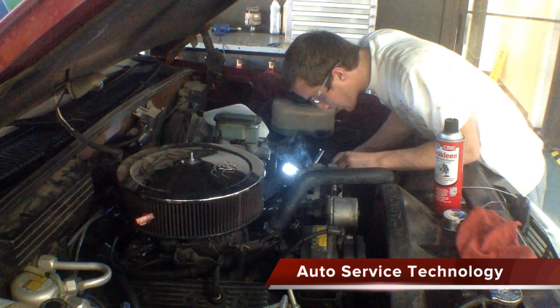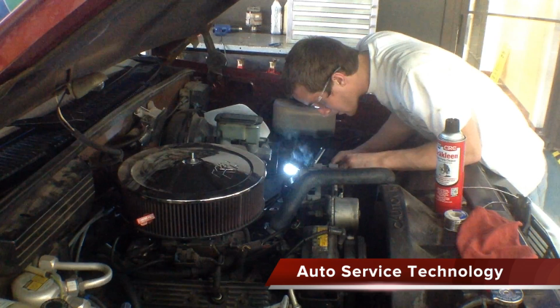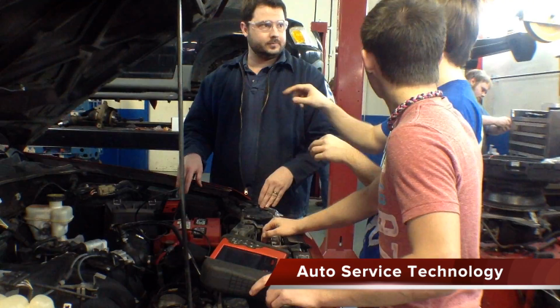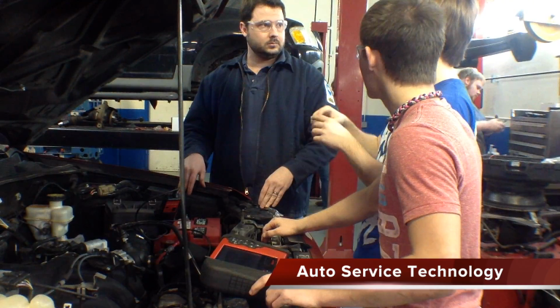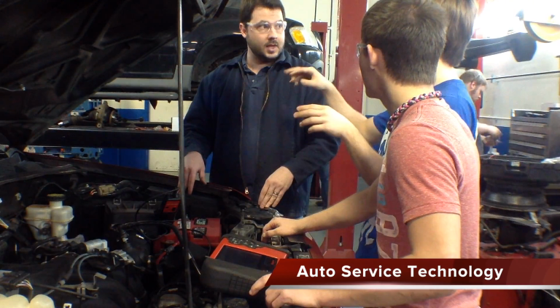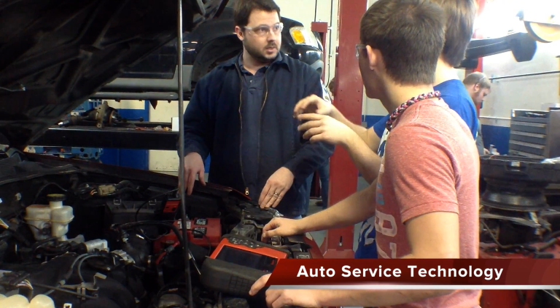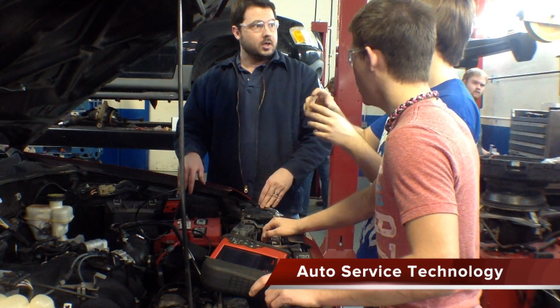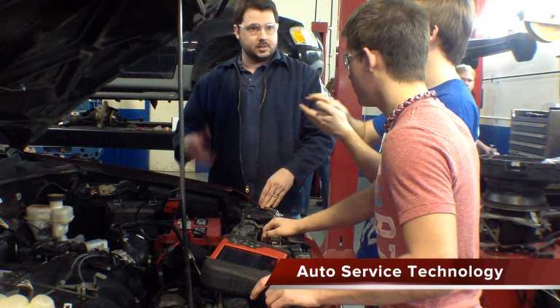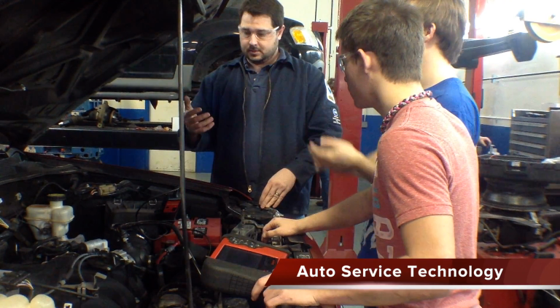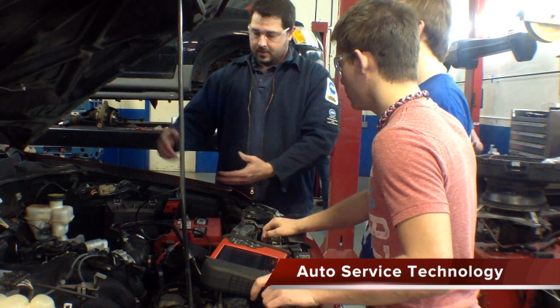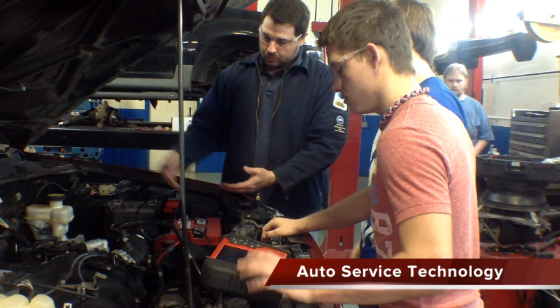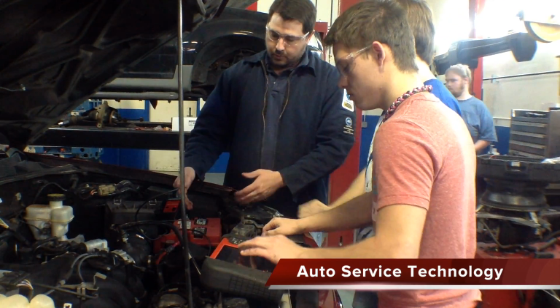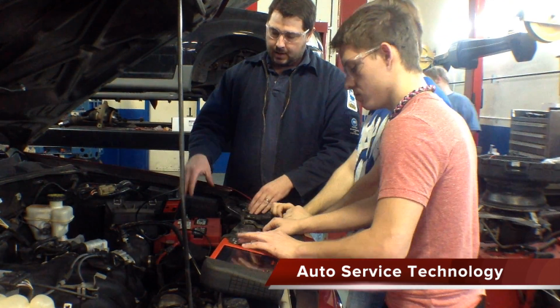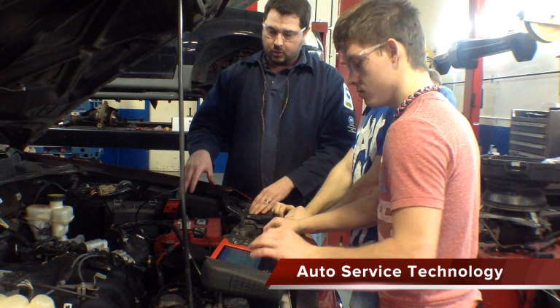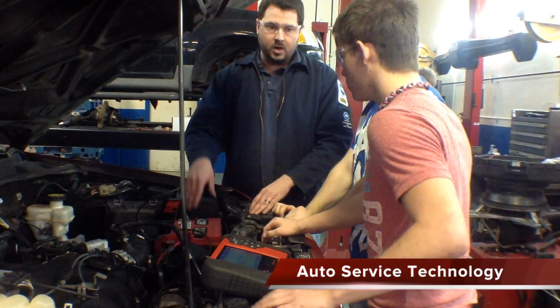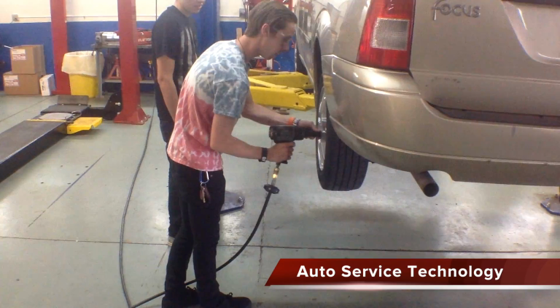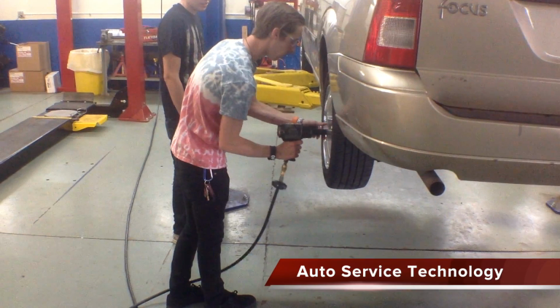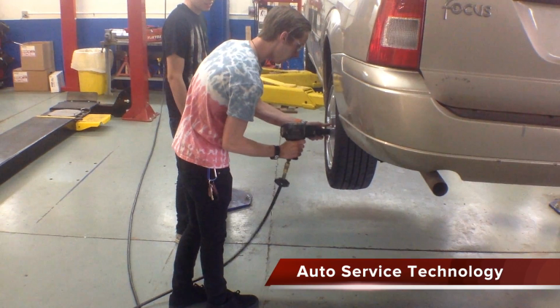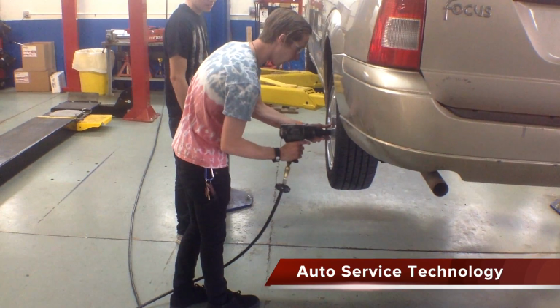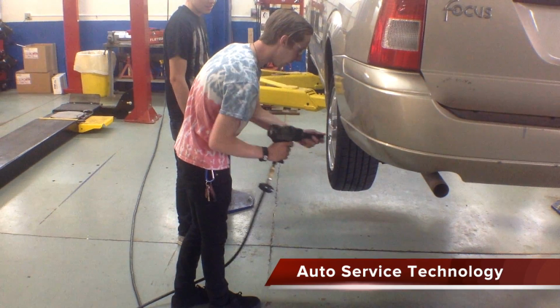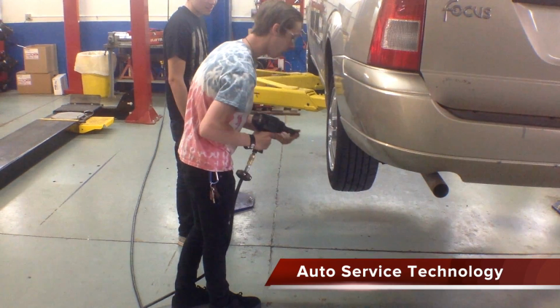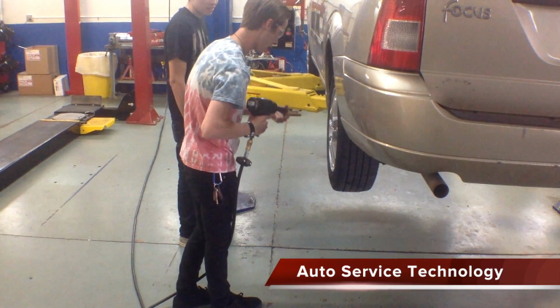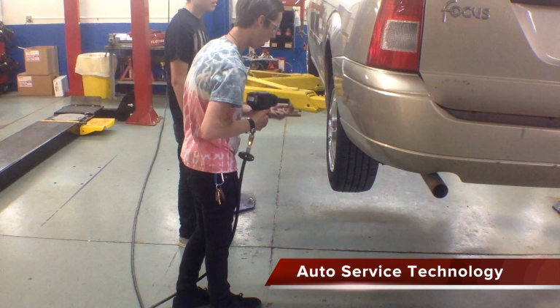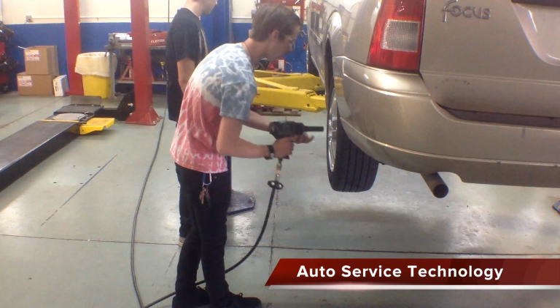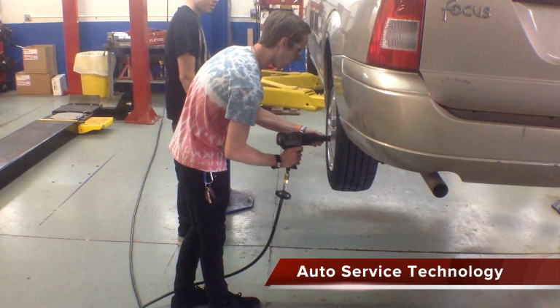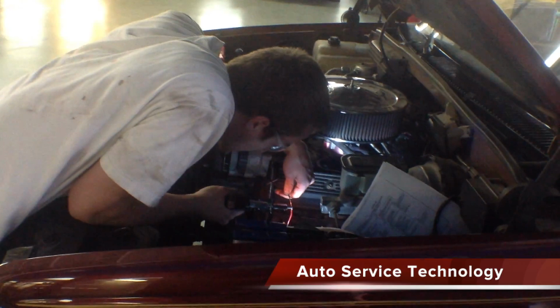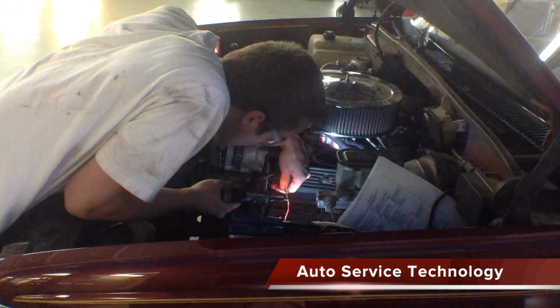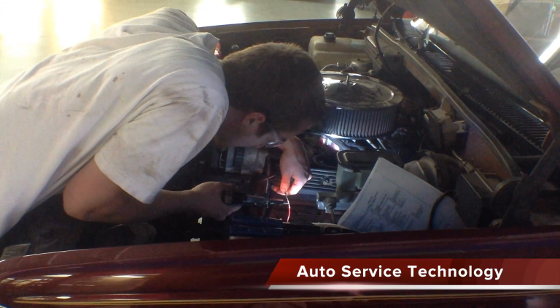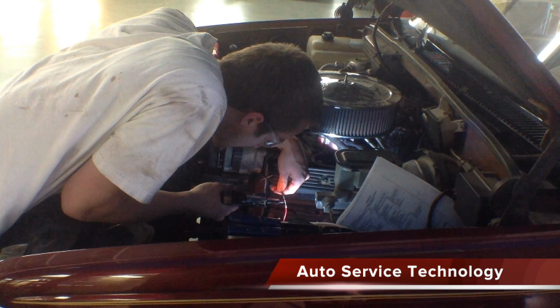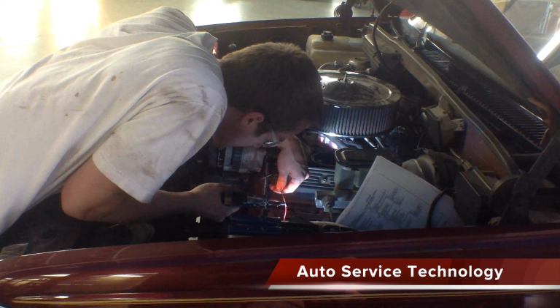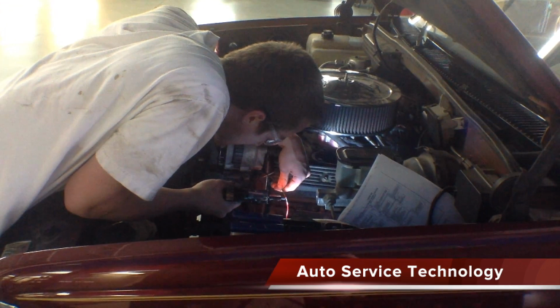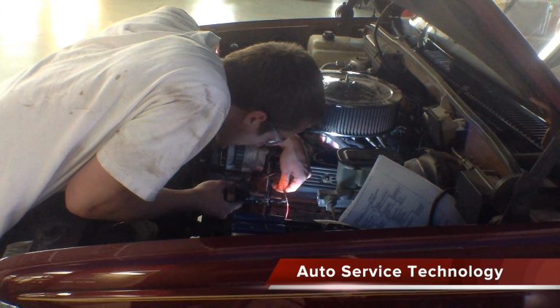Auto Service Technology gives students the opportunity to work in a state-of-the-art shop while getting hands-on training with up-to-date equipment. Learn how to diagnose and troubleshoot automobiles and earn up to nine ASE certifications.